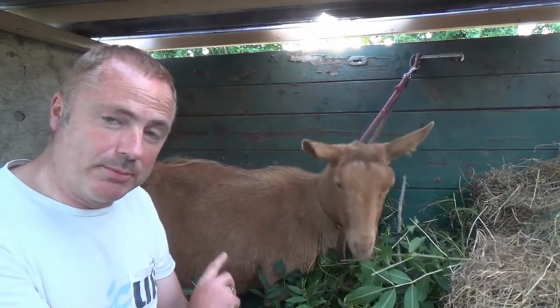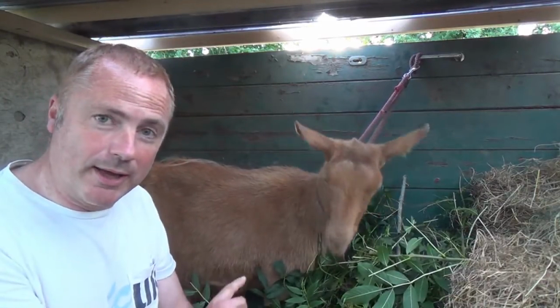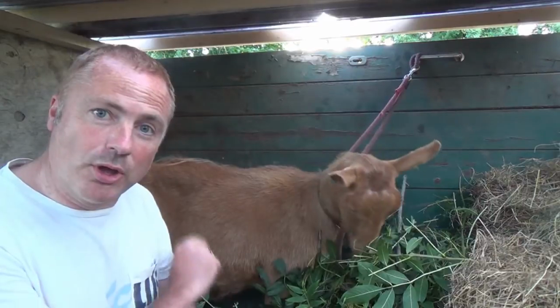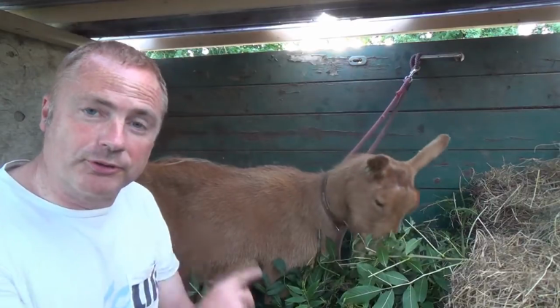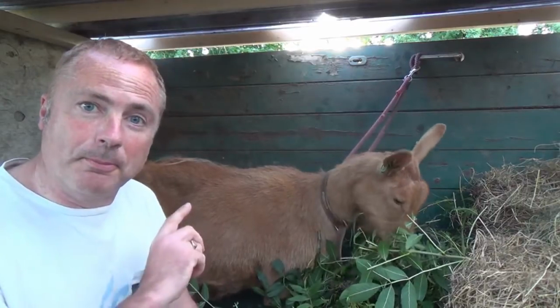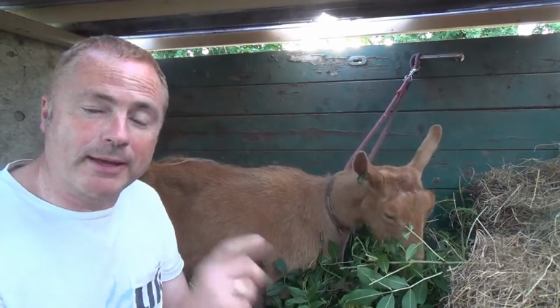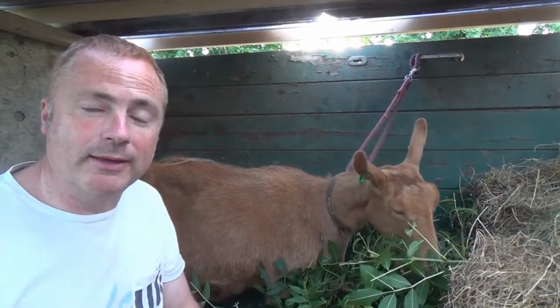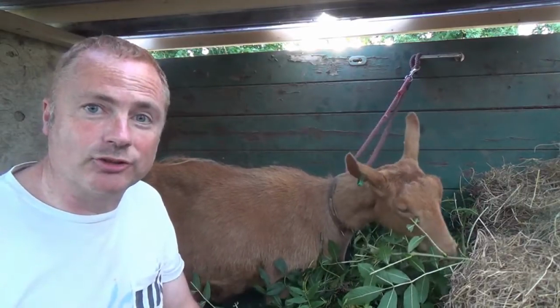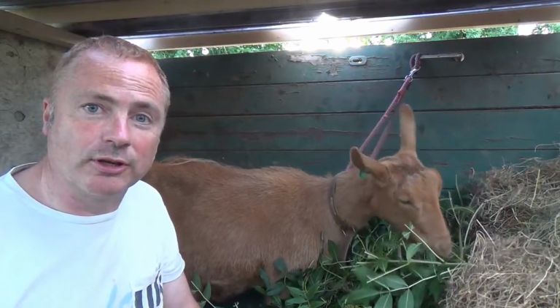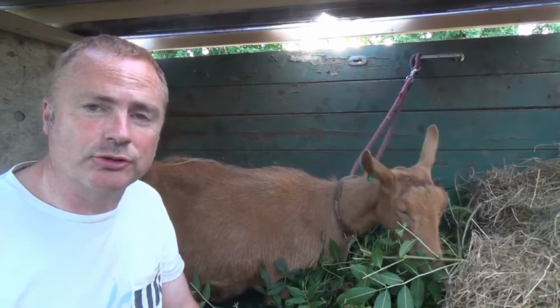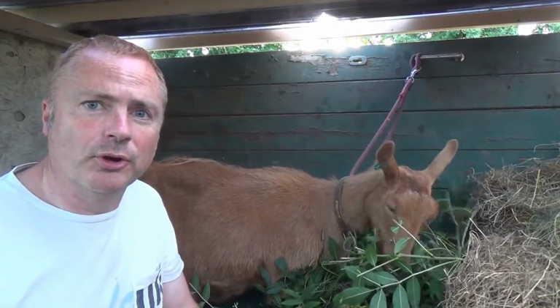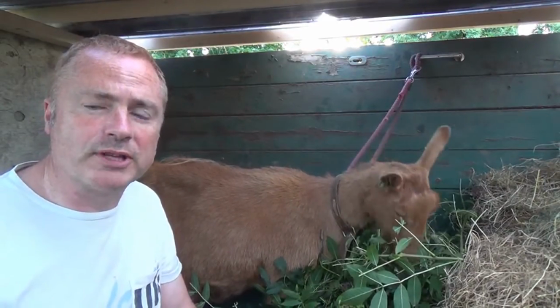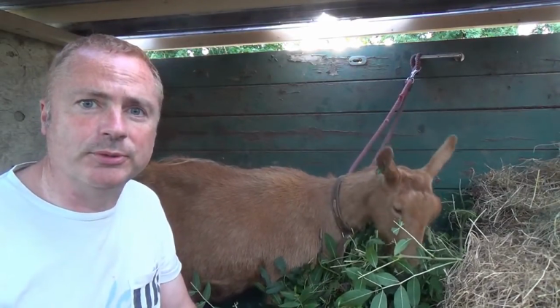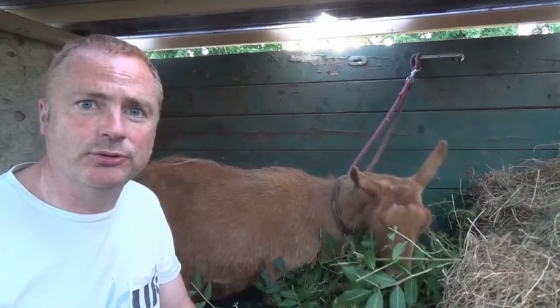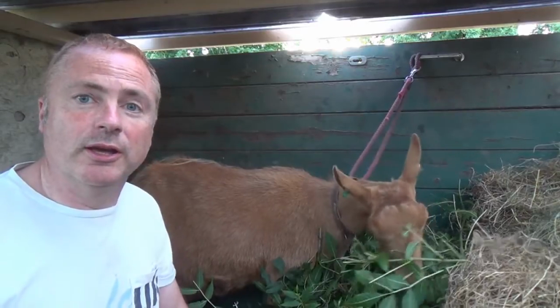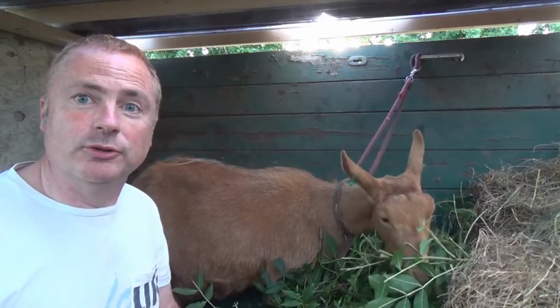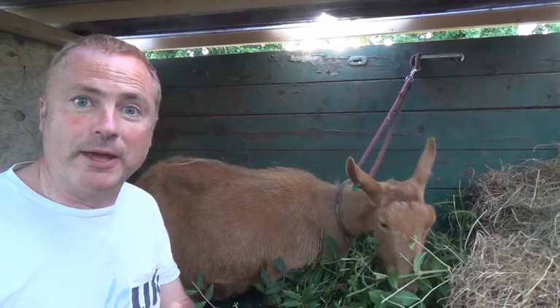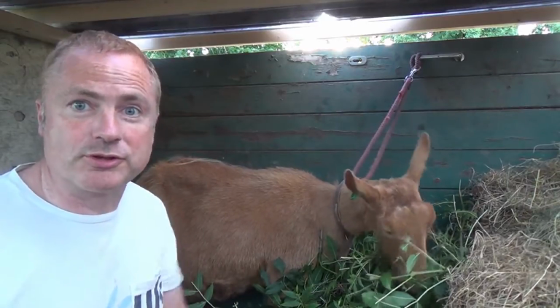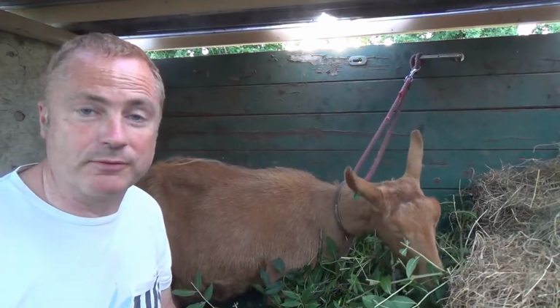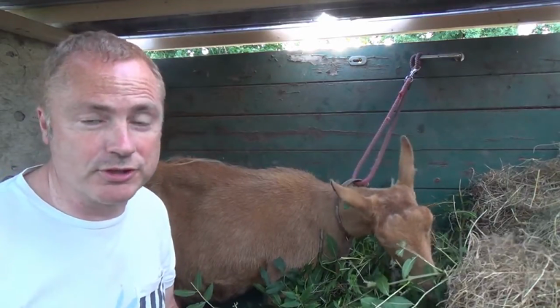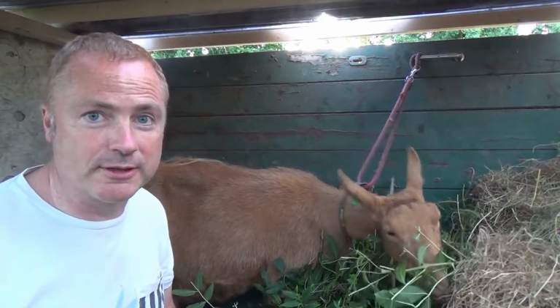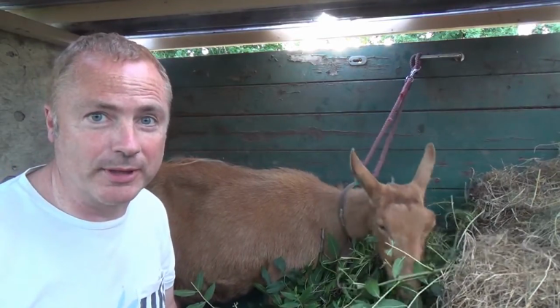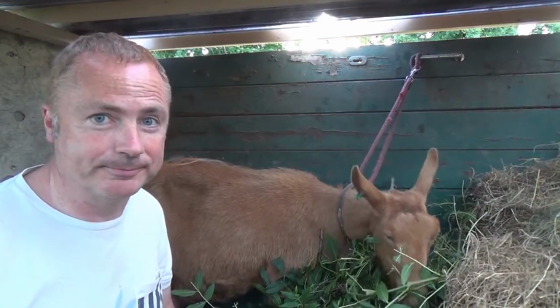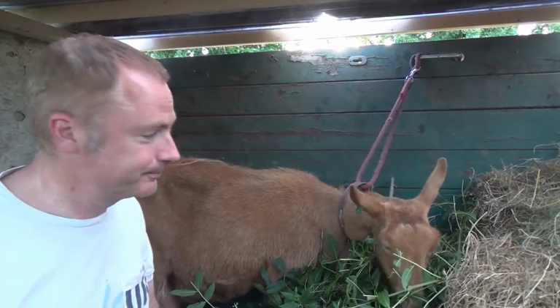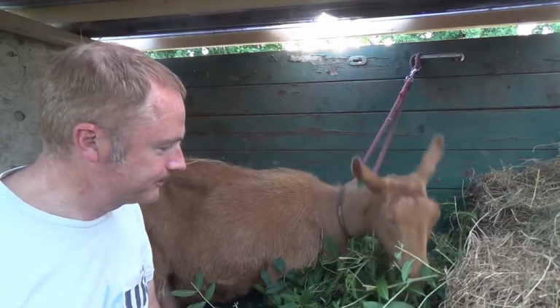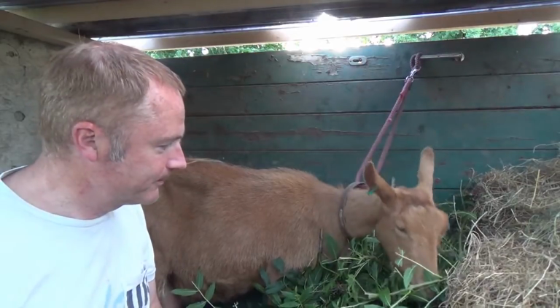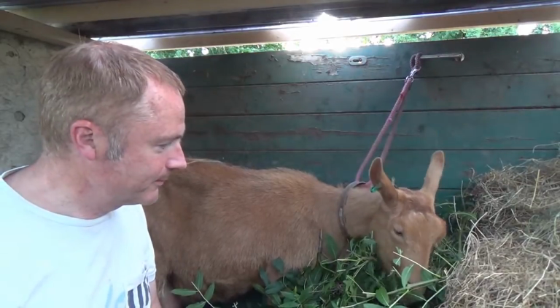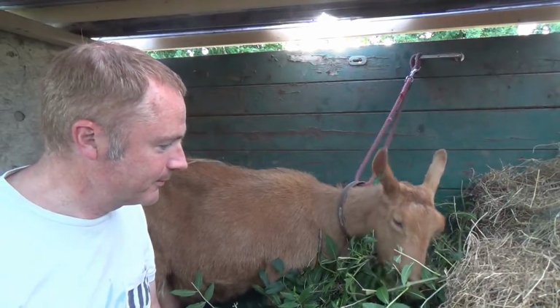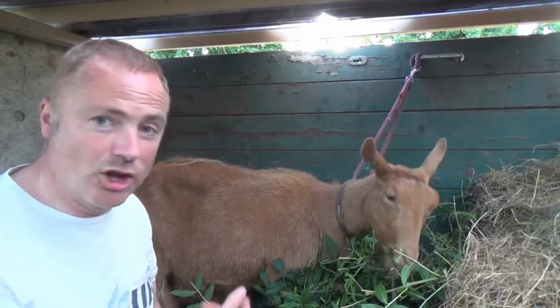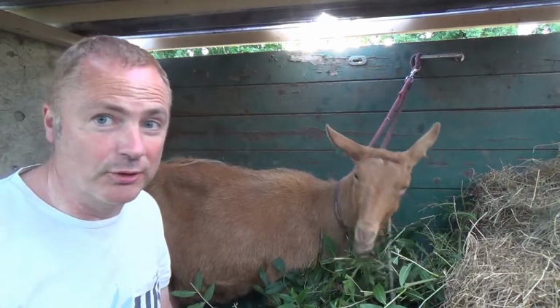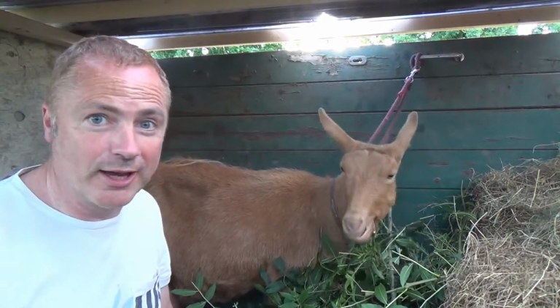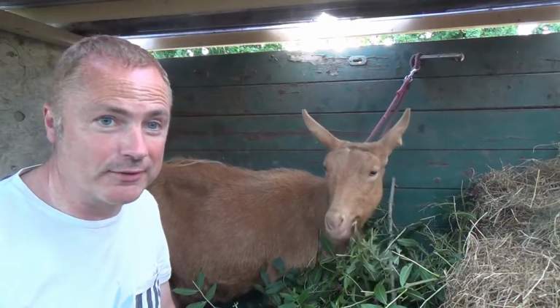I'm just about to milk her now, but back in the kitchen I'm going to show you one of the recipes we use to make use of some of the cheese we've been making. She loves ash leaves.